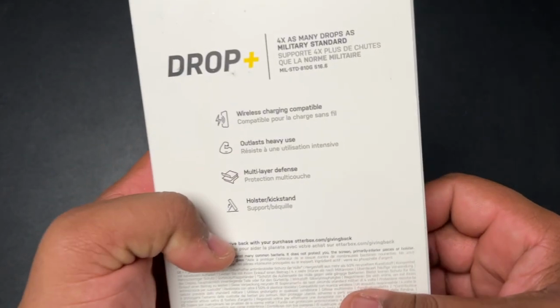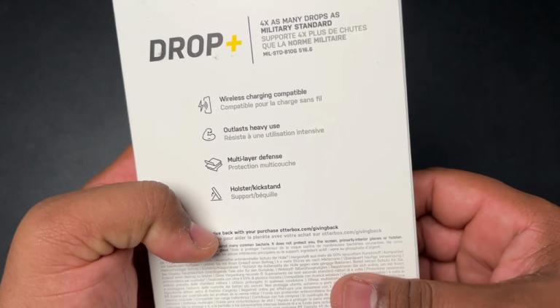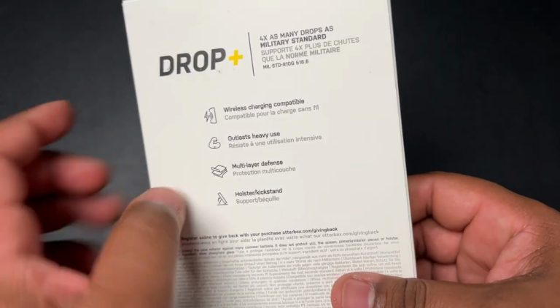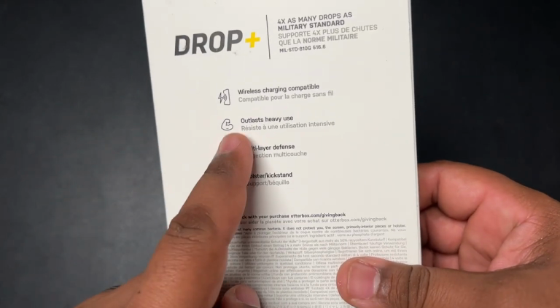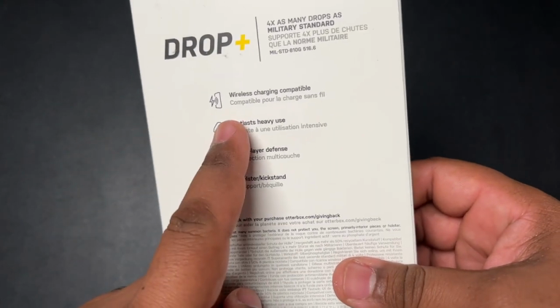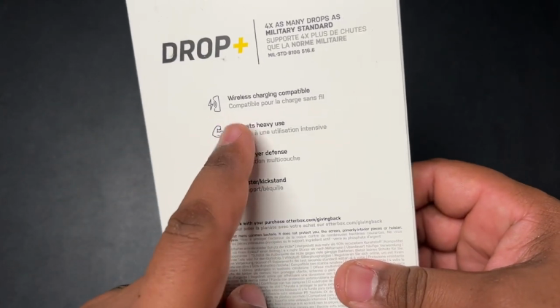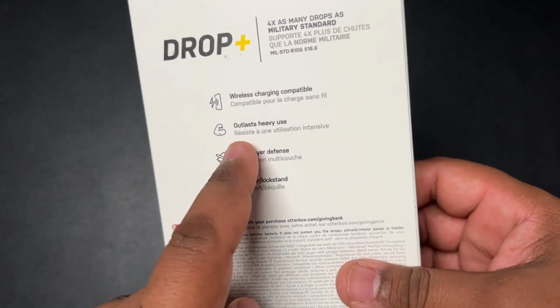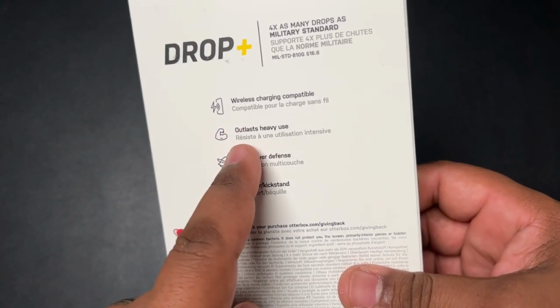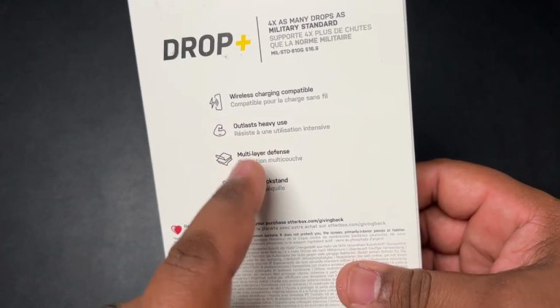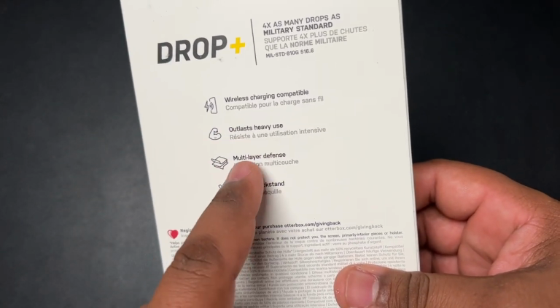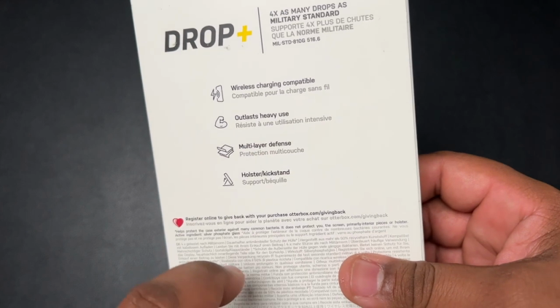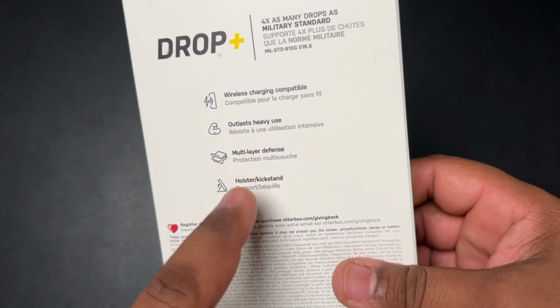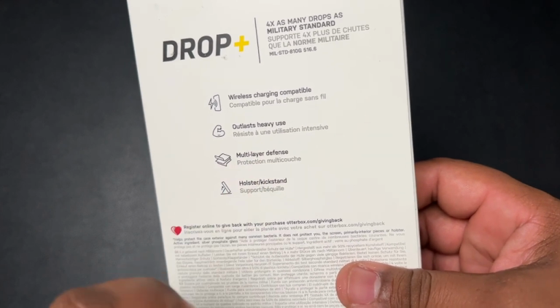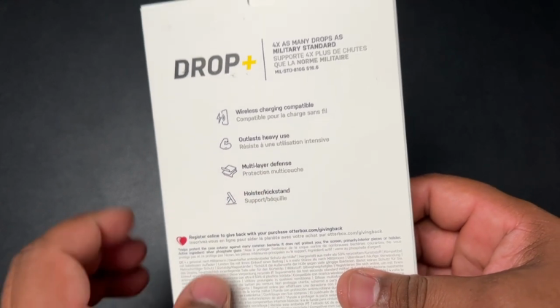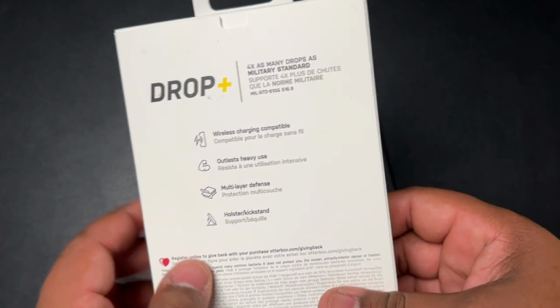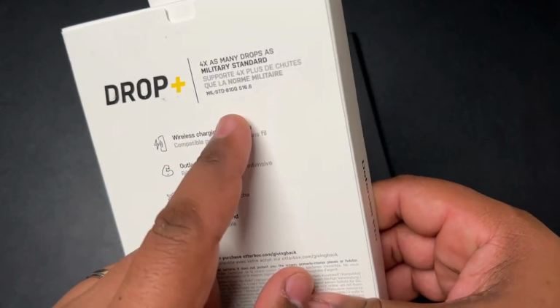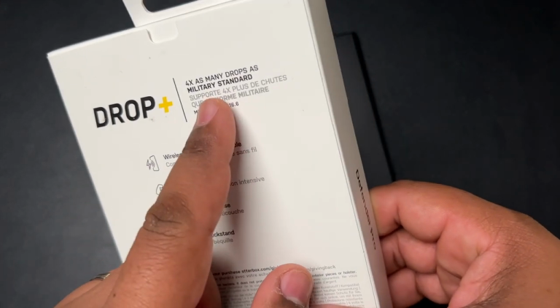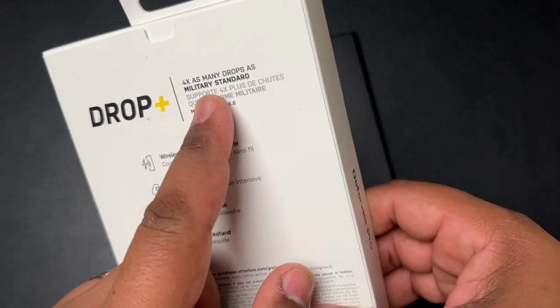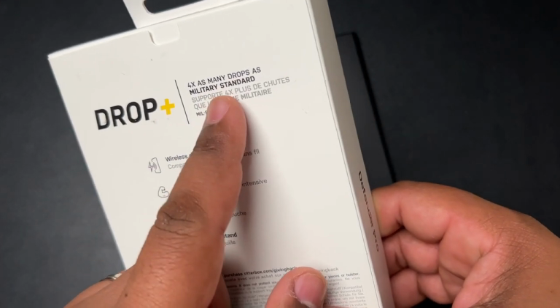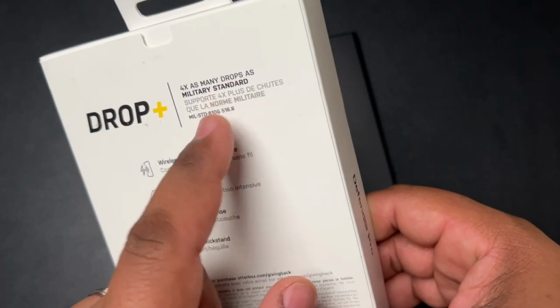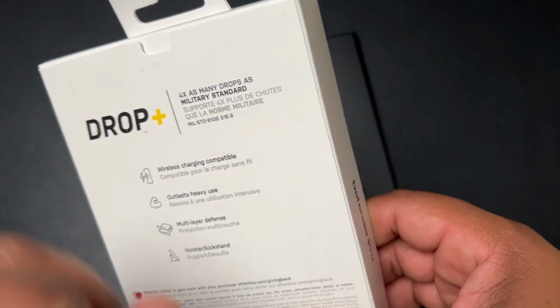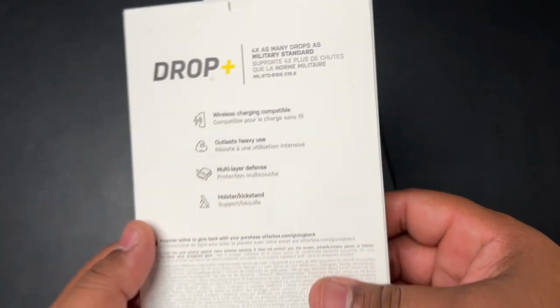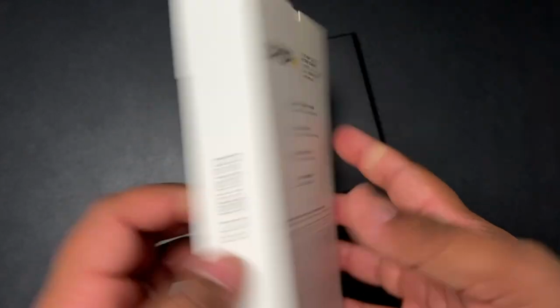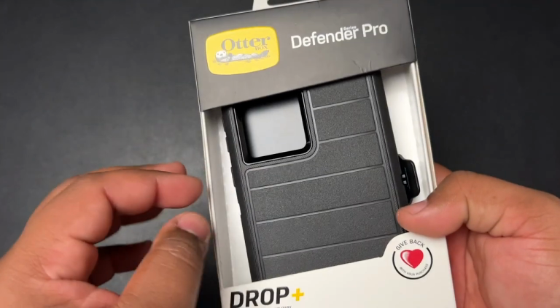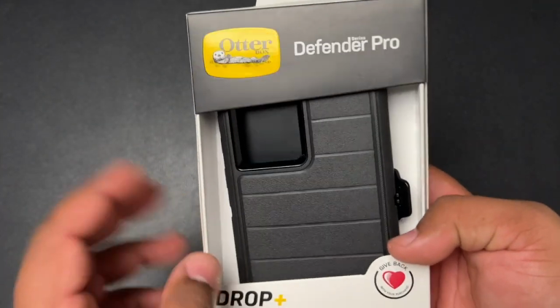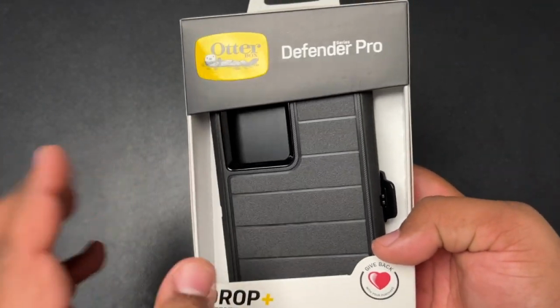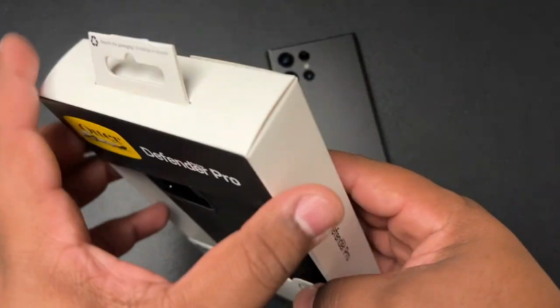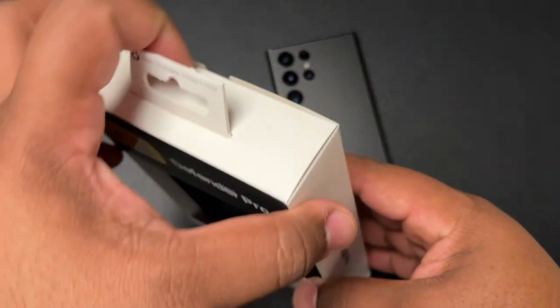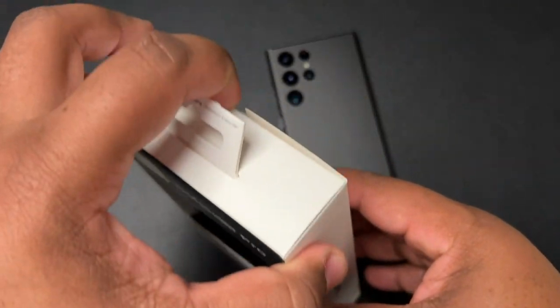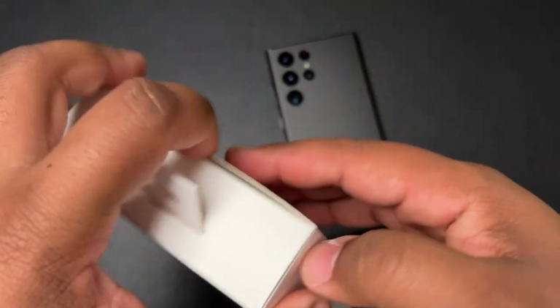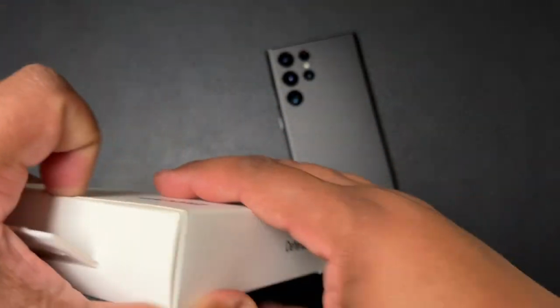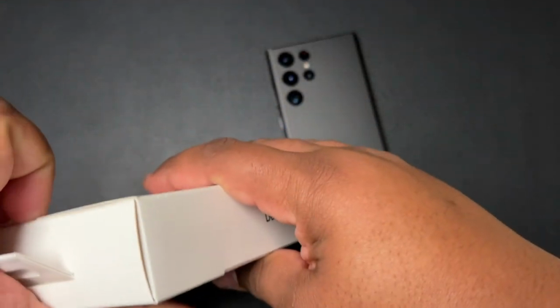So when you flip it around, you see it's wireless charging compatible, outlasts heavy use, has multilayer defense, and your holster has a kickstand — four times as many drops as military standard. Like I said, this is the big boy, man. This is the one you don't want to play around with.